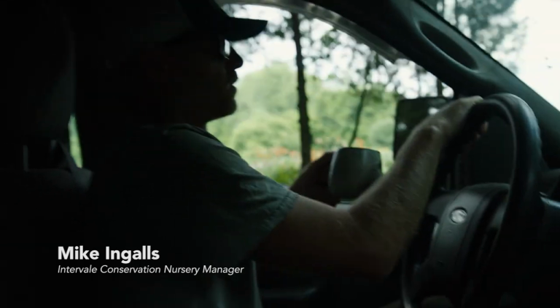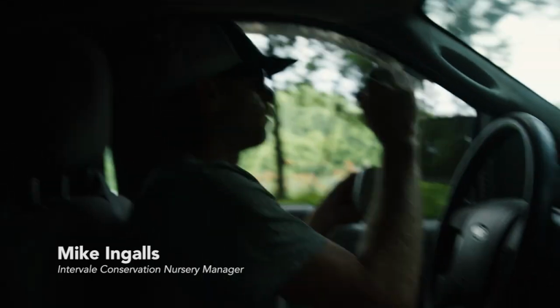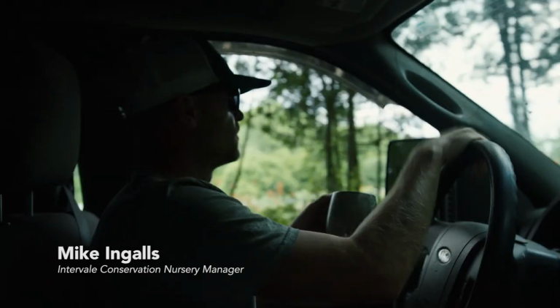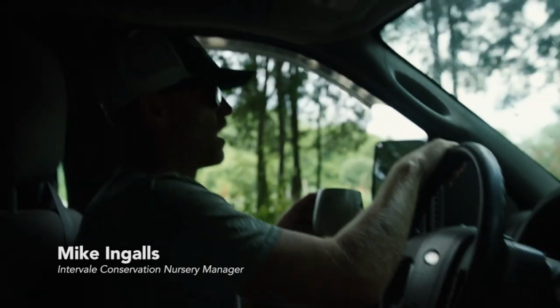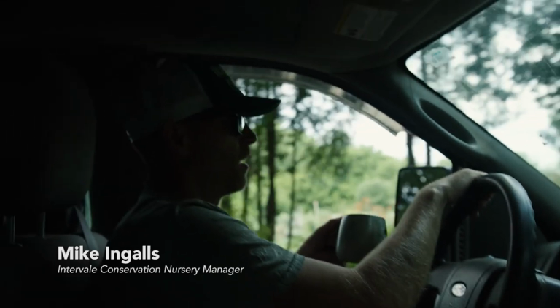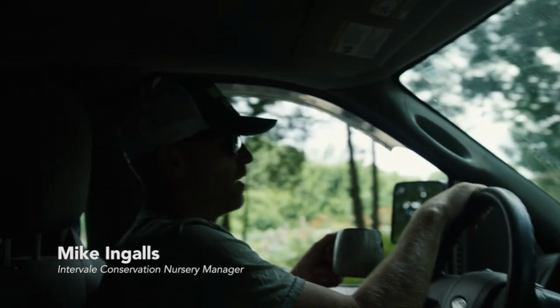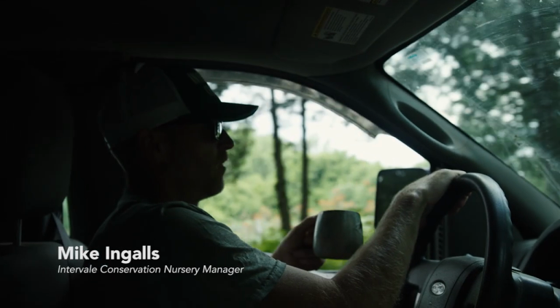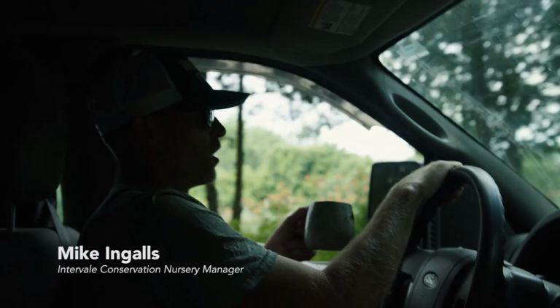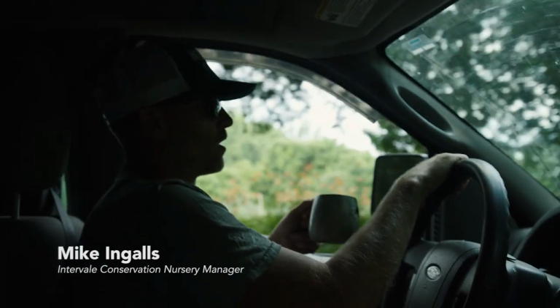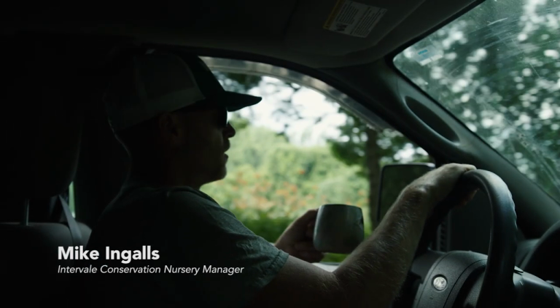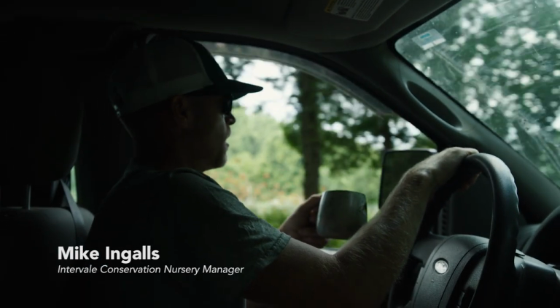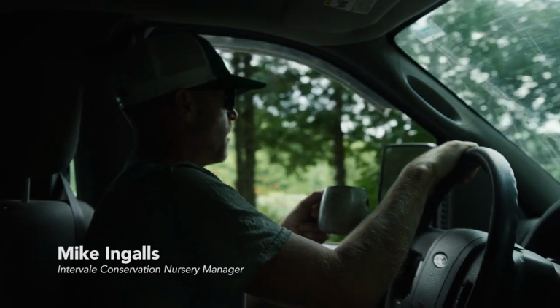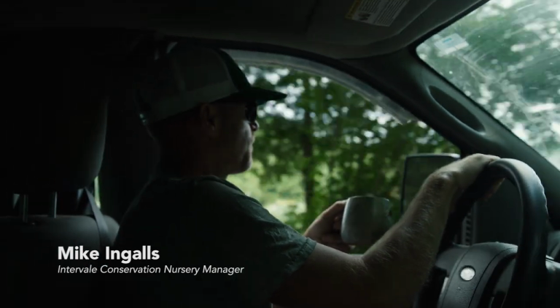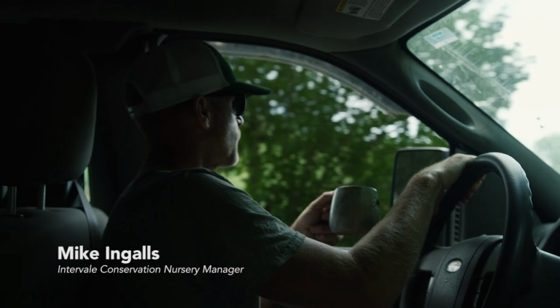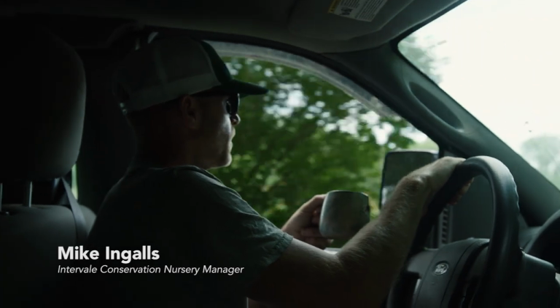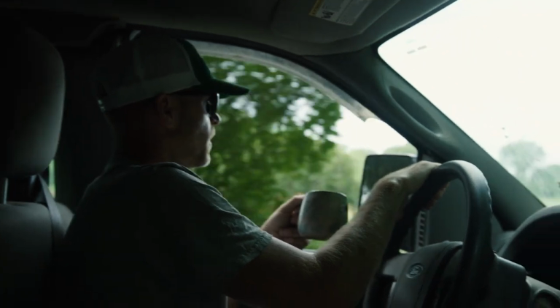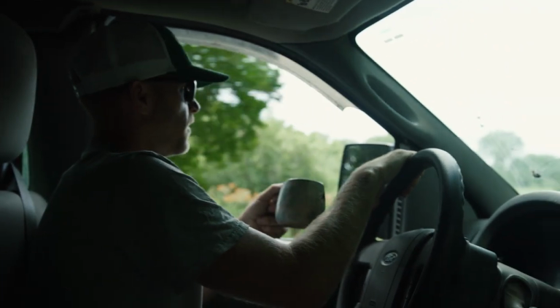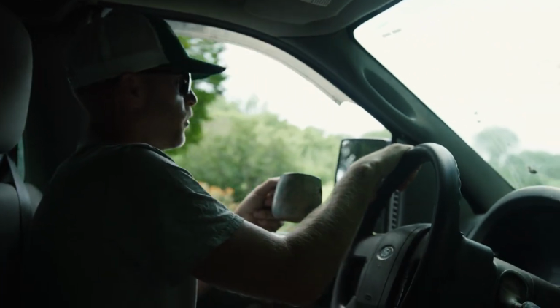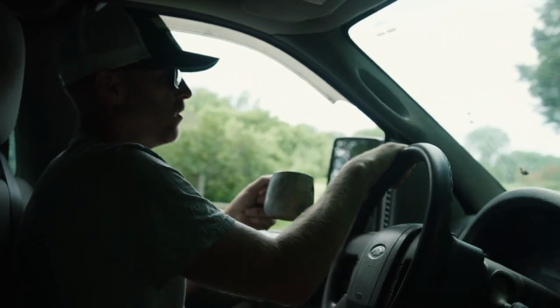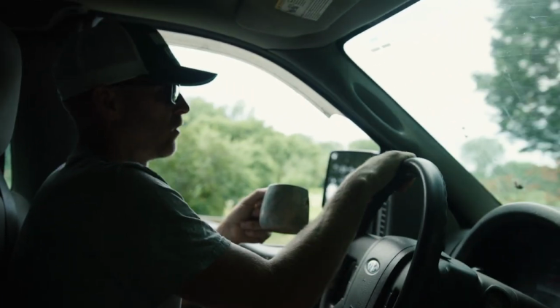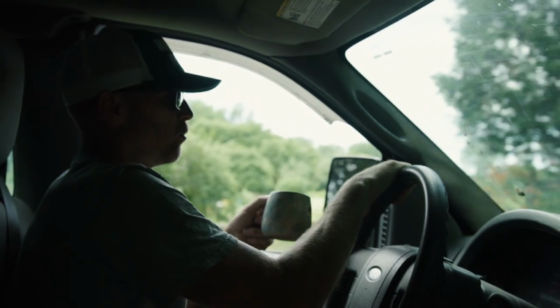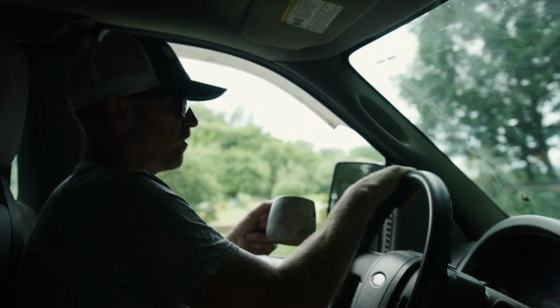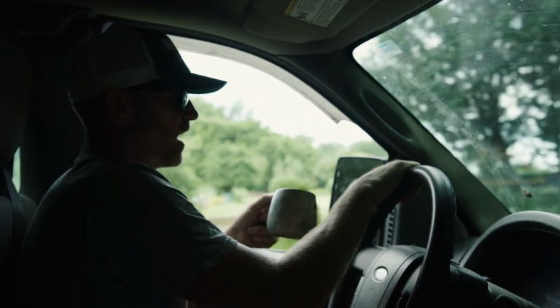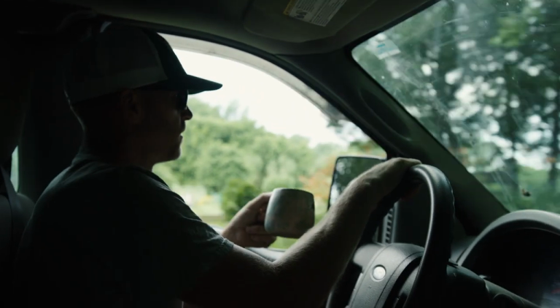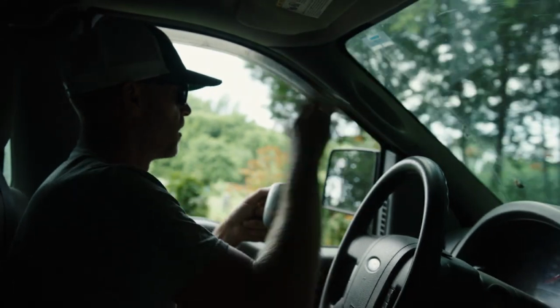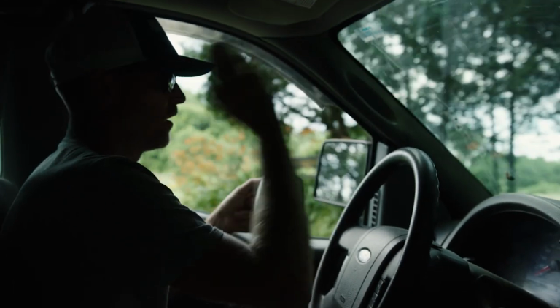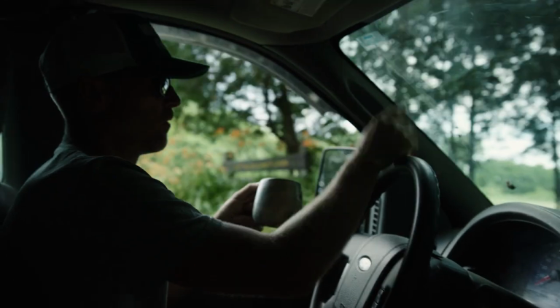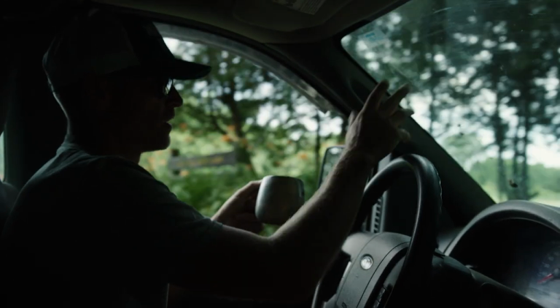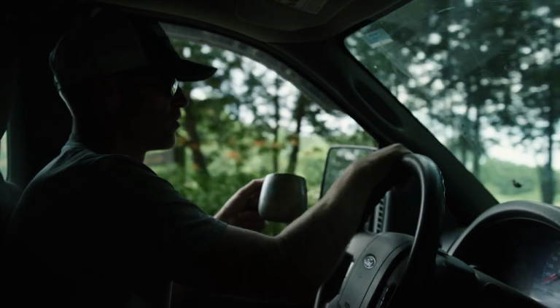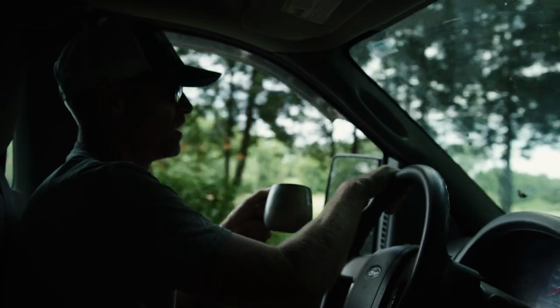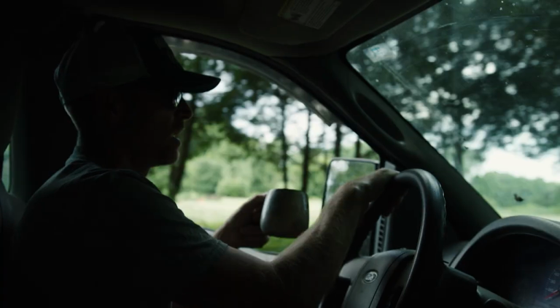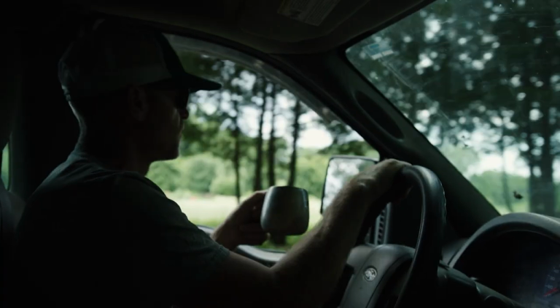We're cruising down the Intervale Road. It's a pretty unique road — pretty flat, a long alleyway with lots of trees, native trees.